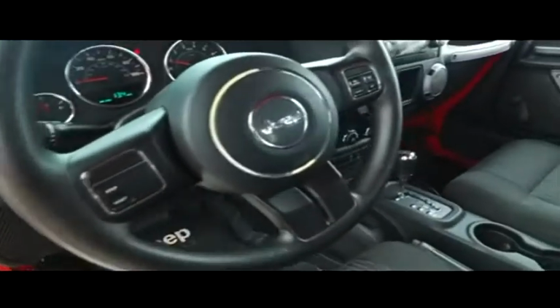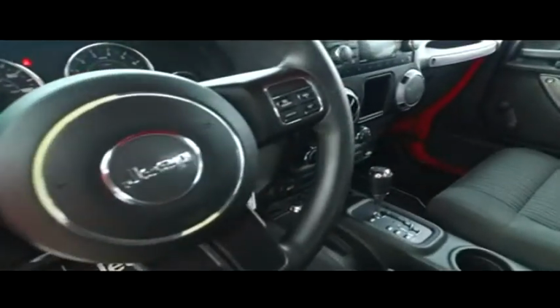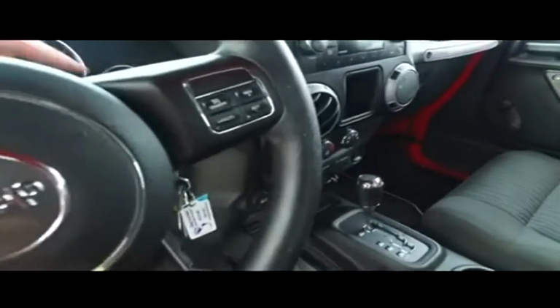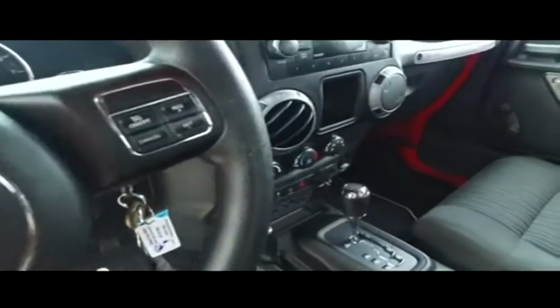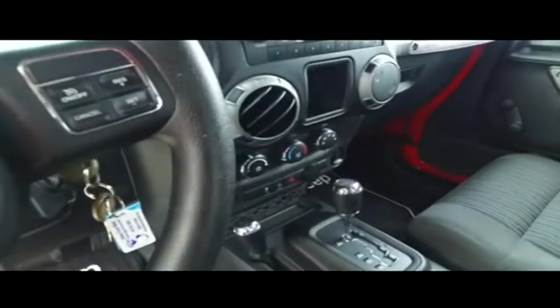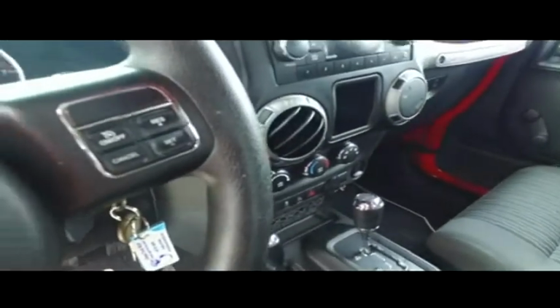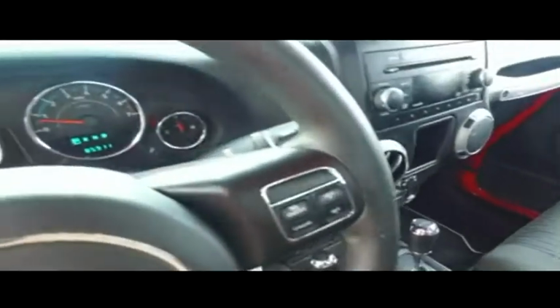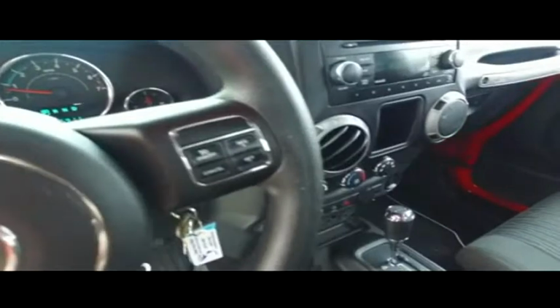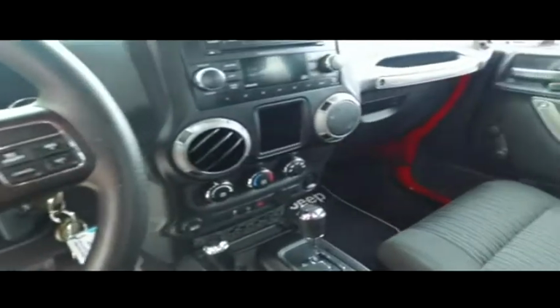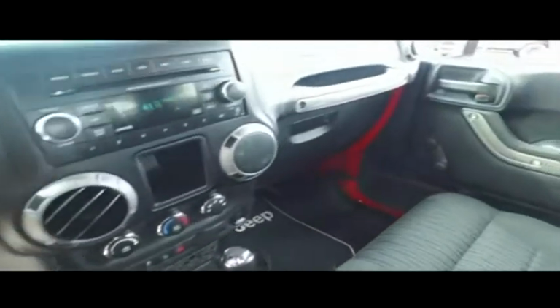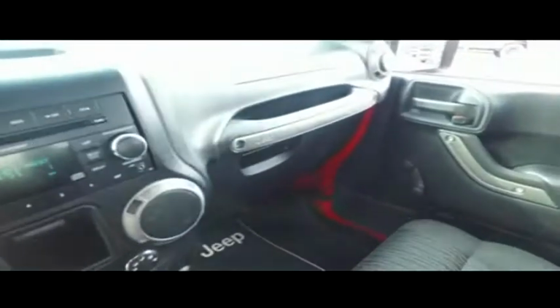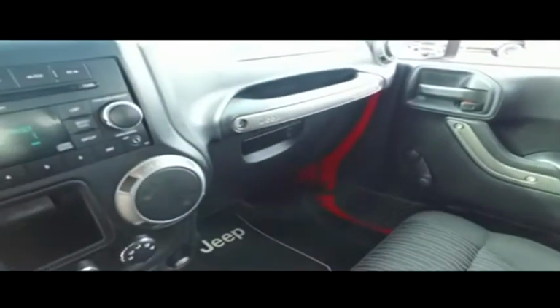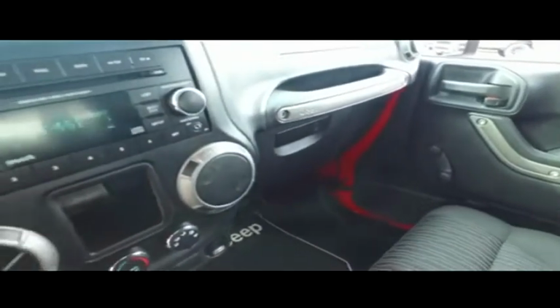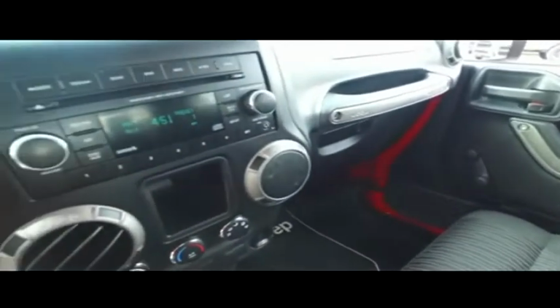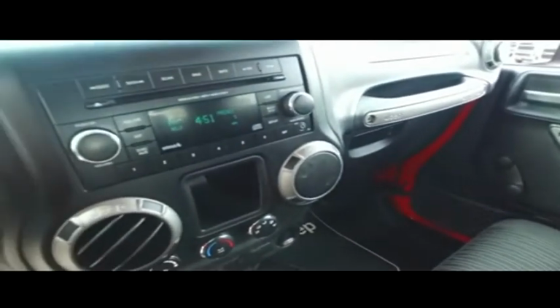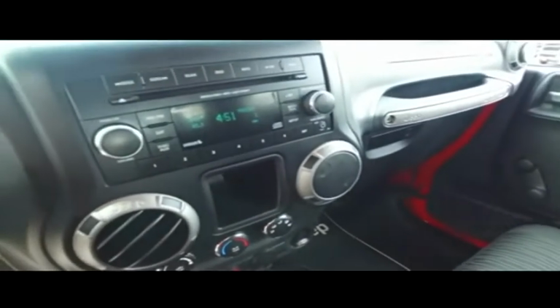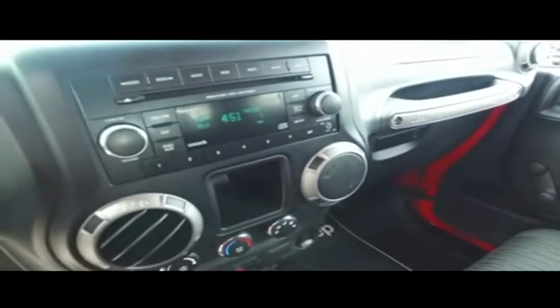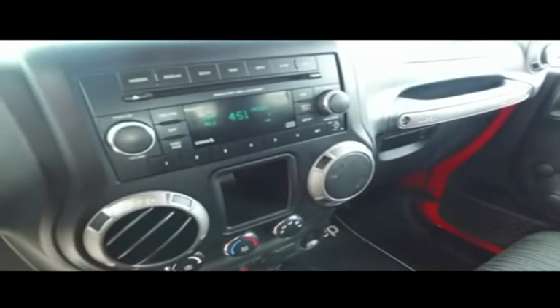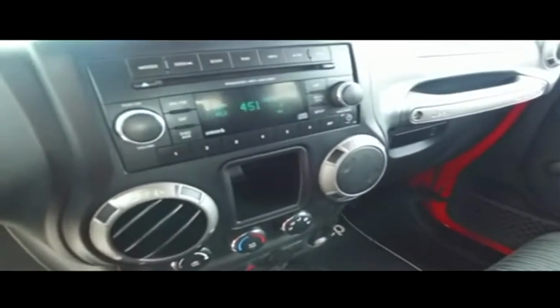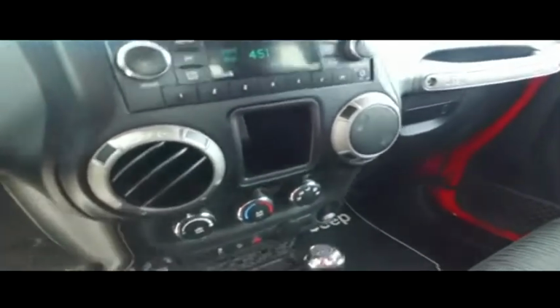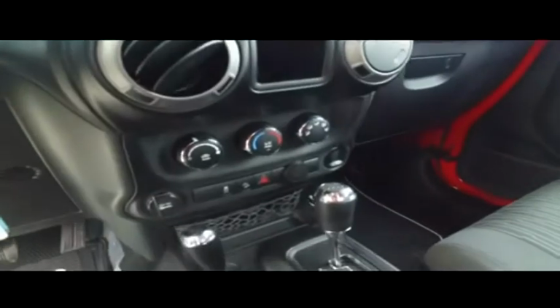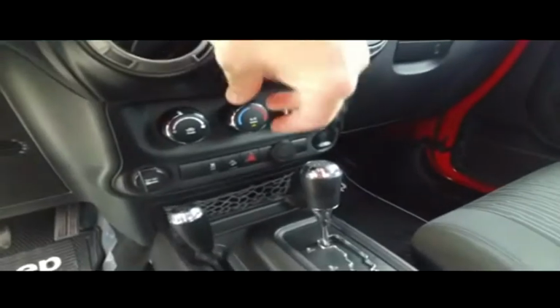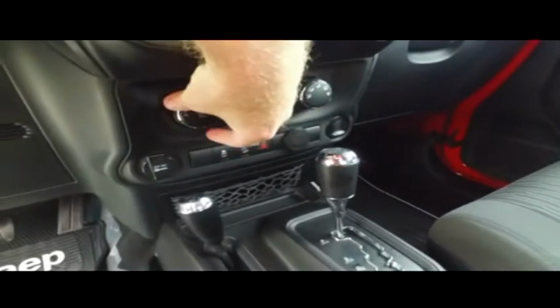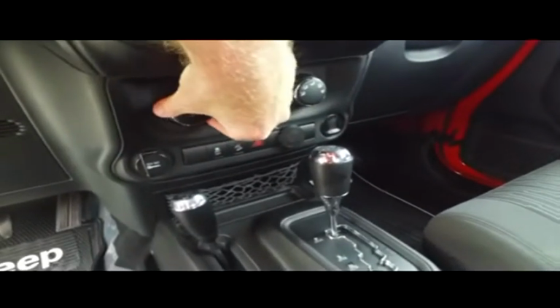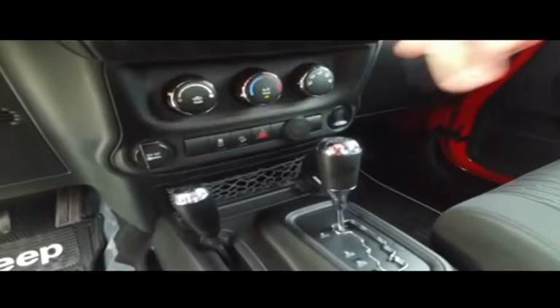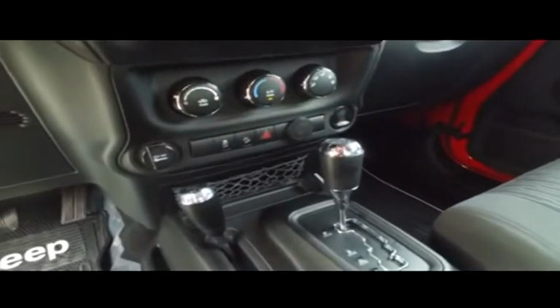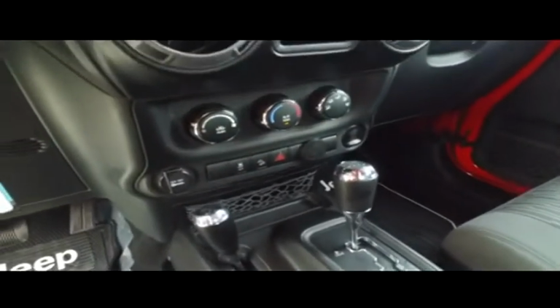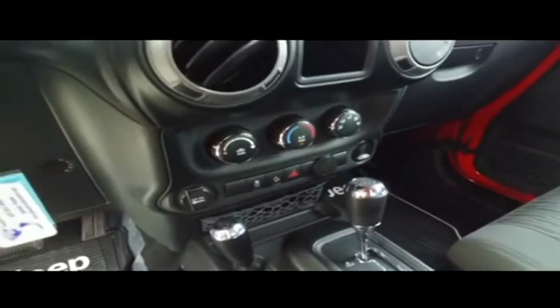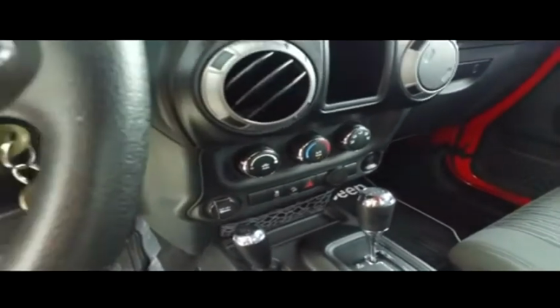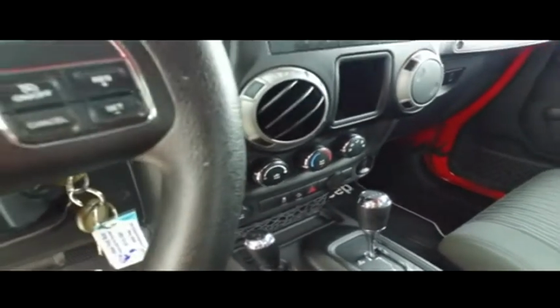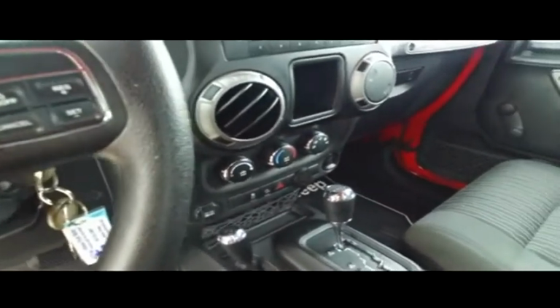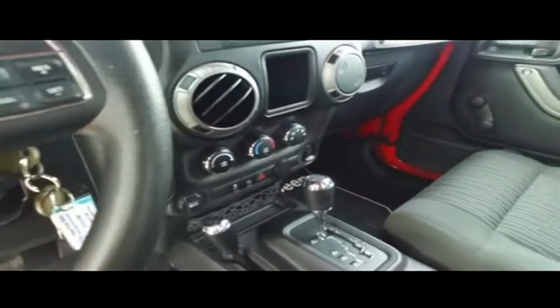Multi-functional steering wheel, cruise control. 85,000 miles on this beautiful Jeep. Let's check out your CD, MP3, AM/FM satellite stereo system. Super cold AC blowing out Arctic air — let's turn that down before we get frostbite.